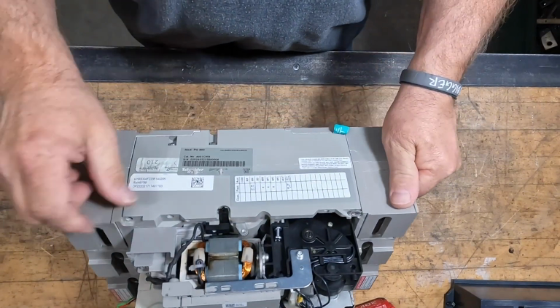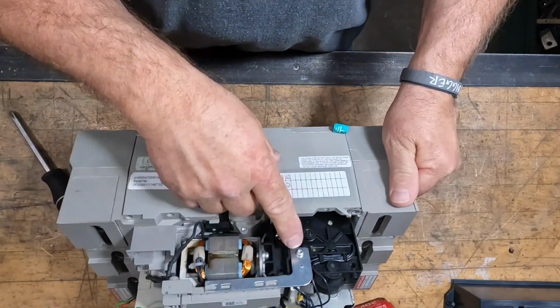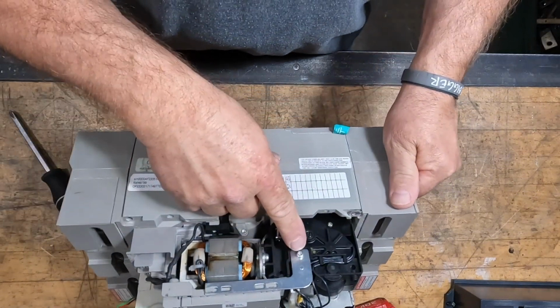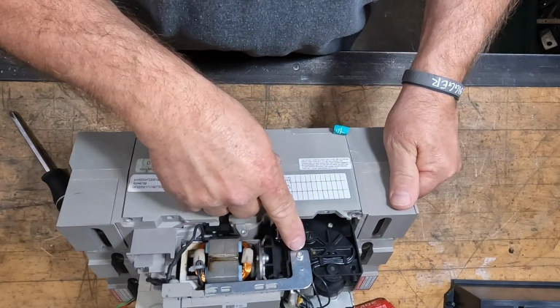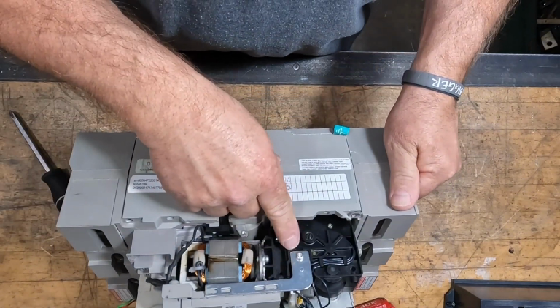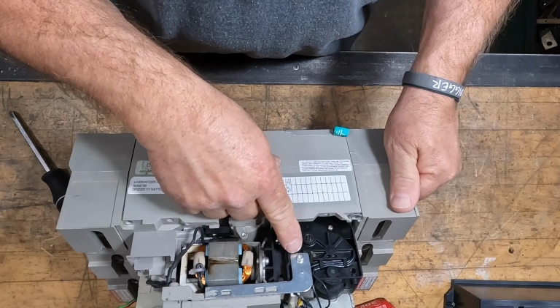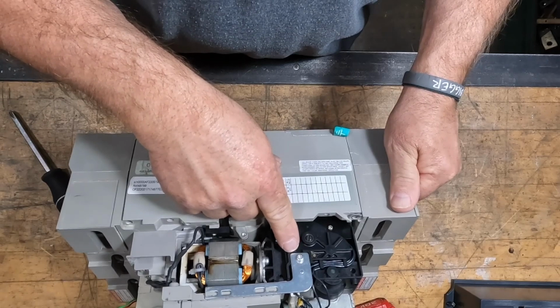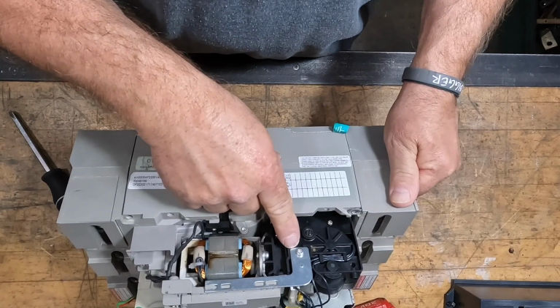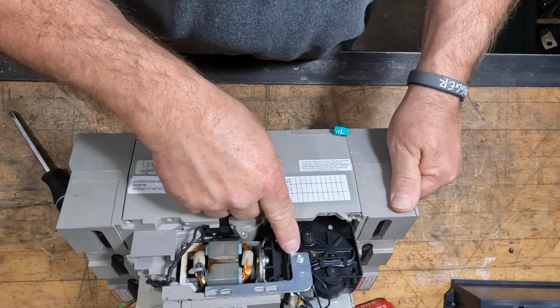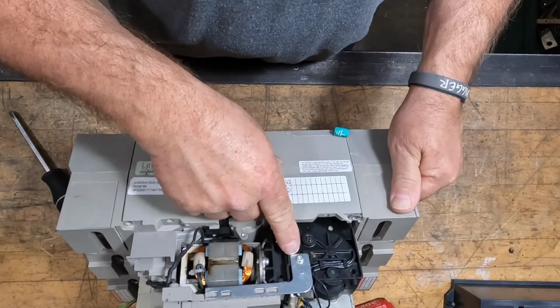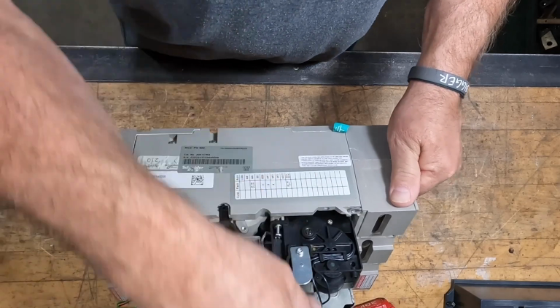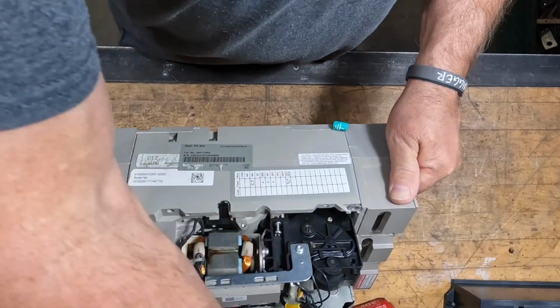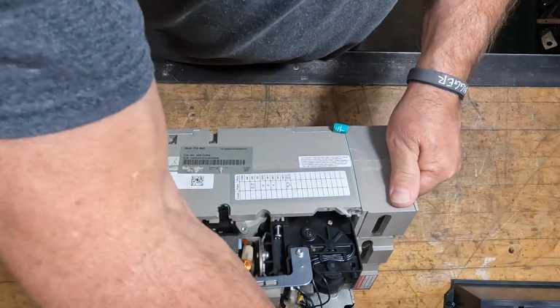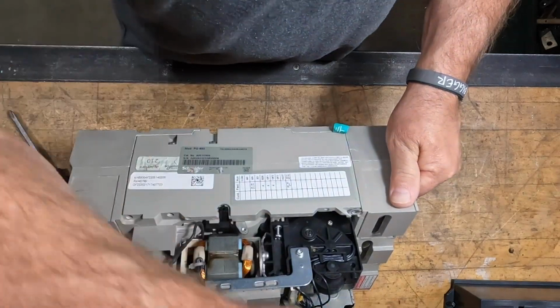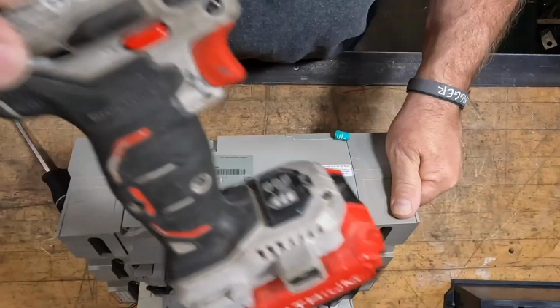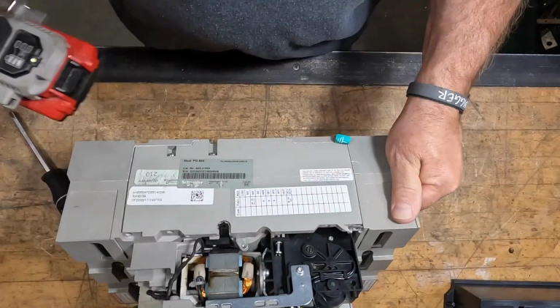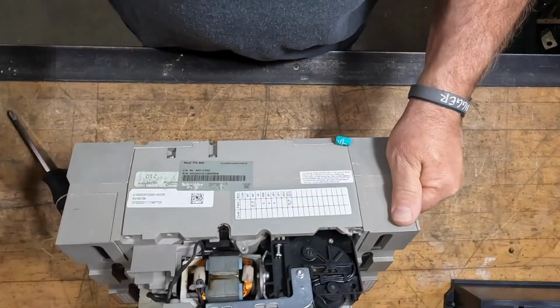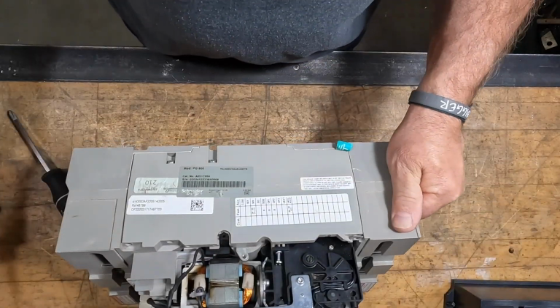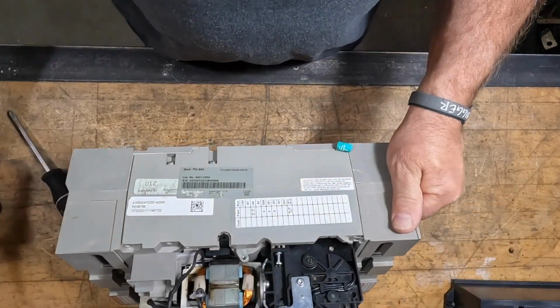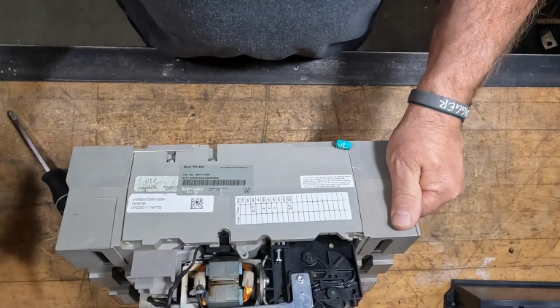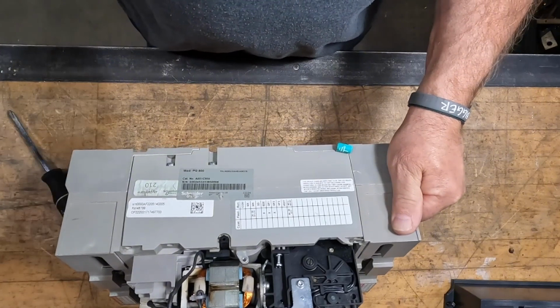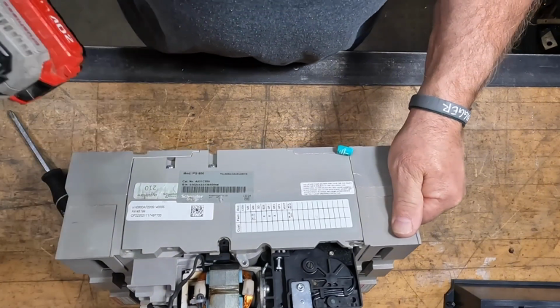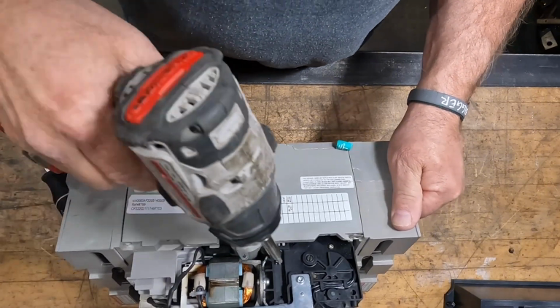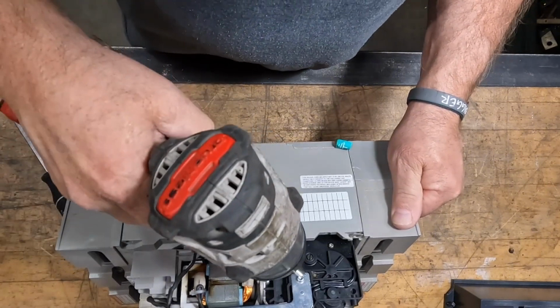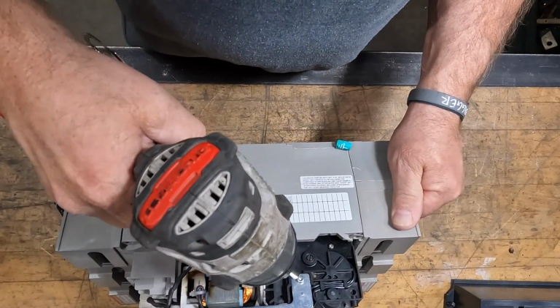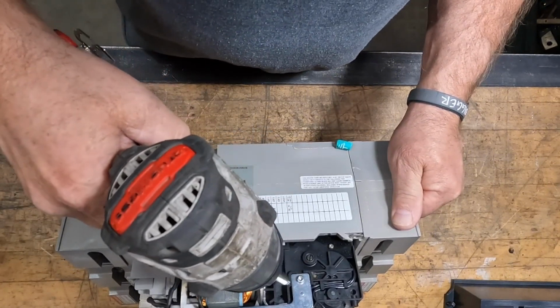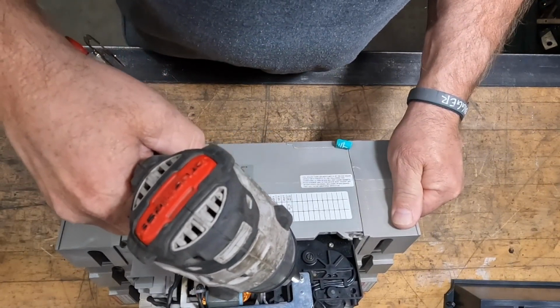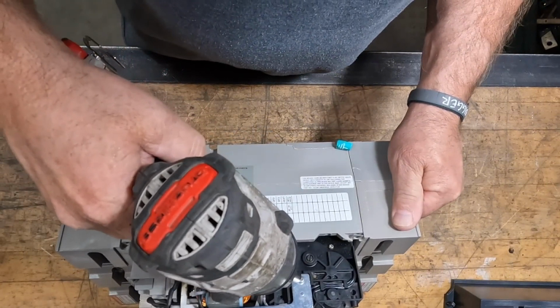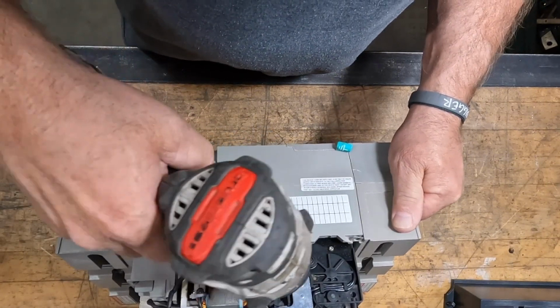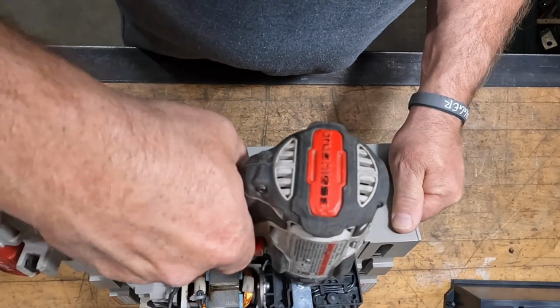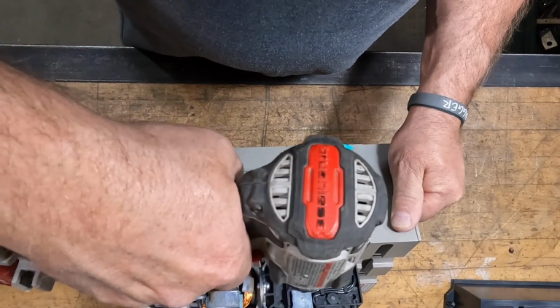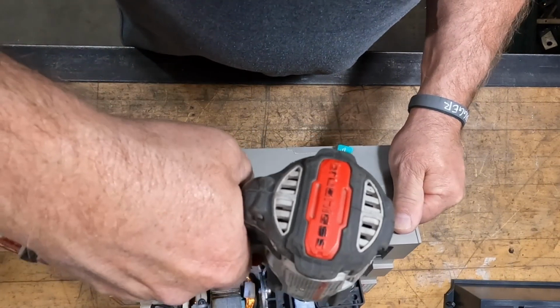A couple things to note: this one screw is a tamper-proof type screw with a special tip, so you've got to have one of those little kits you get at the auto parts store or pick one up.